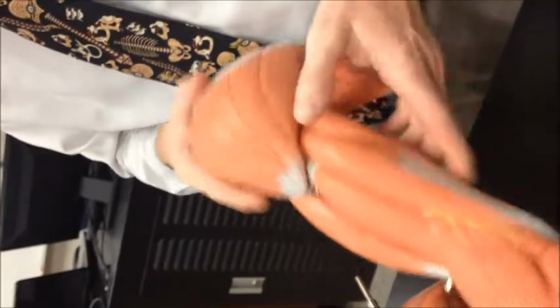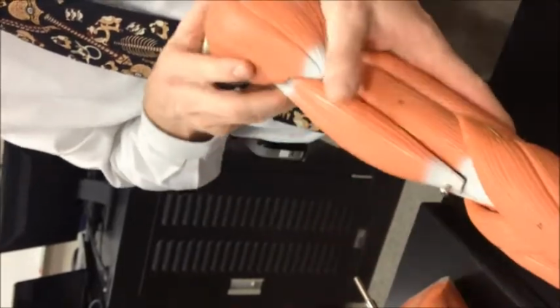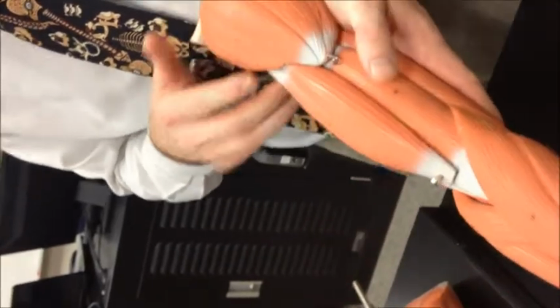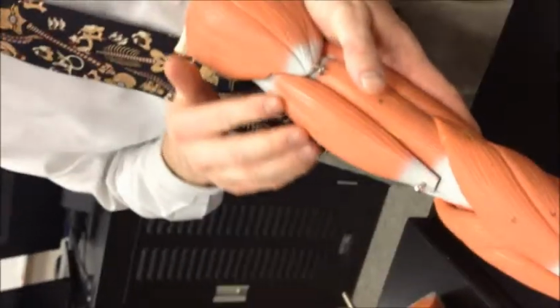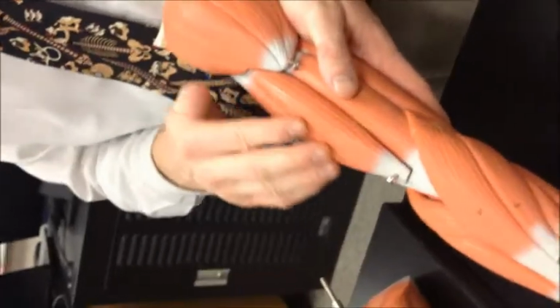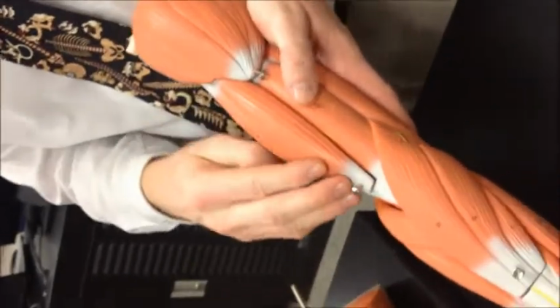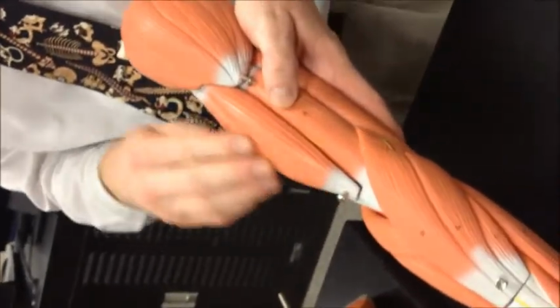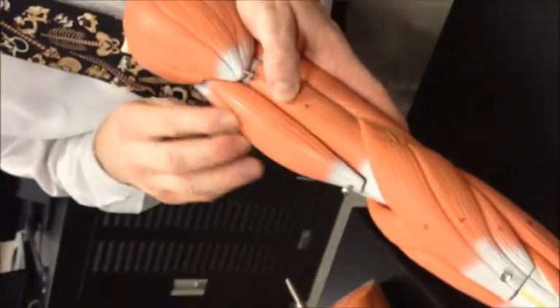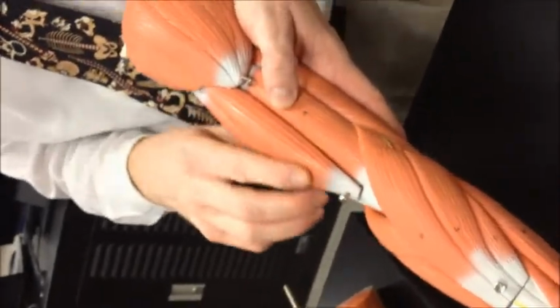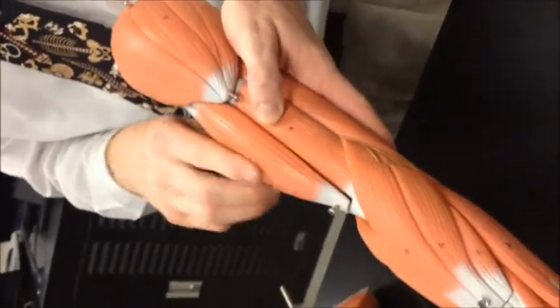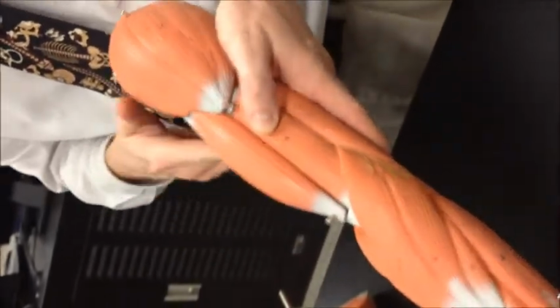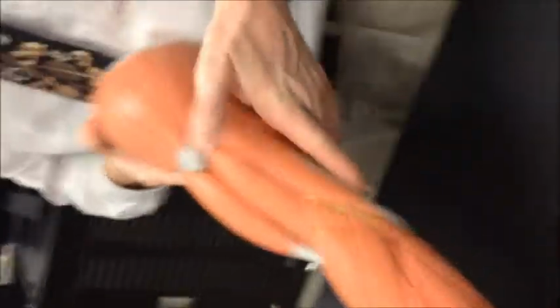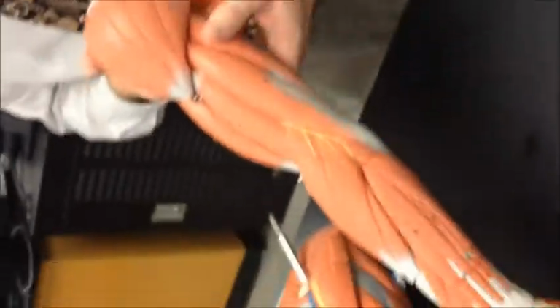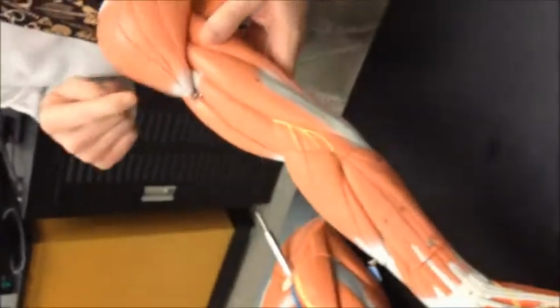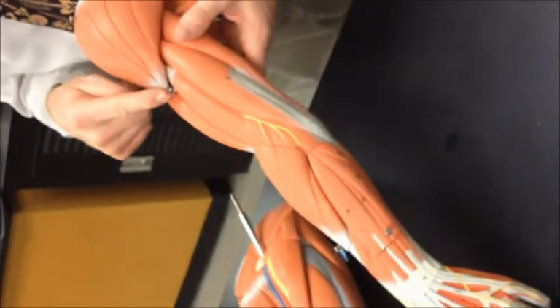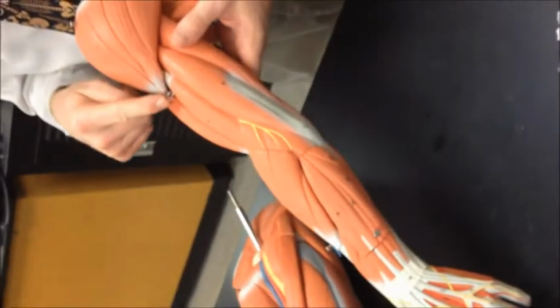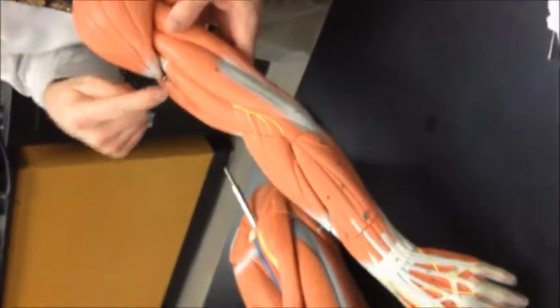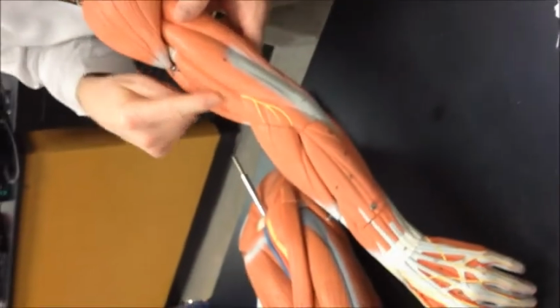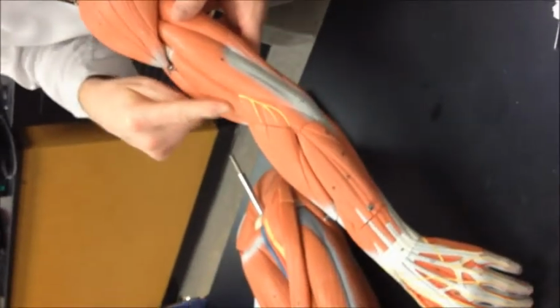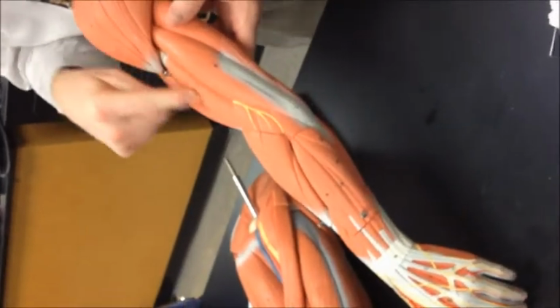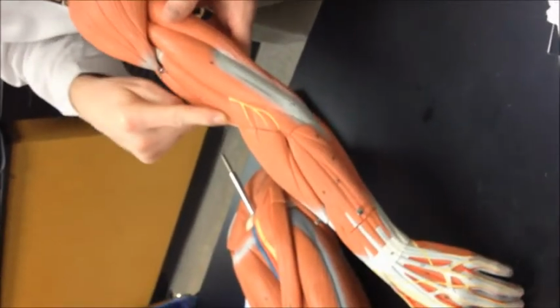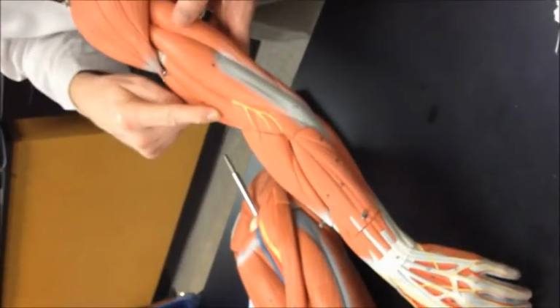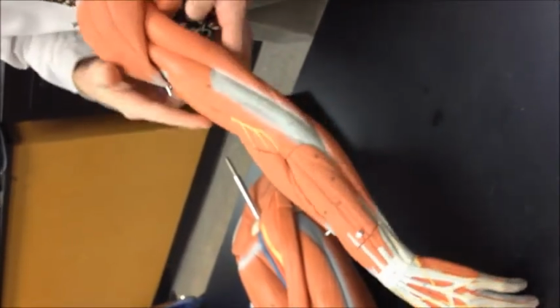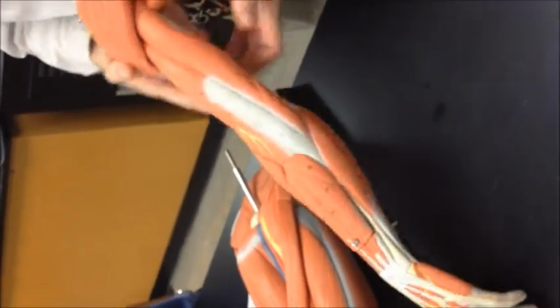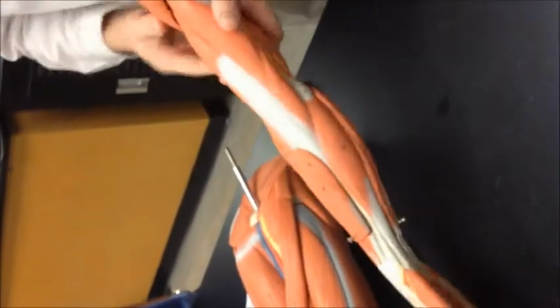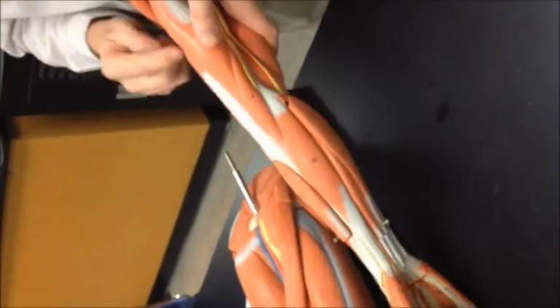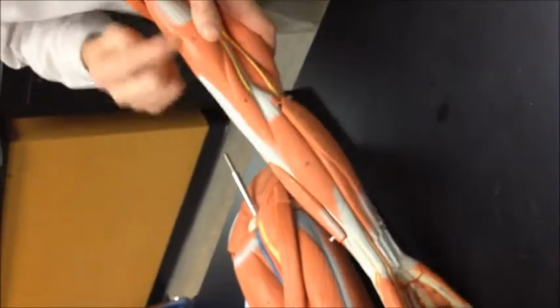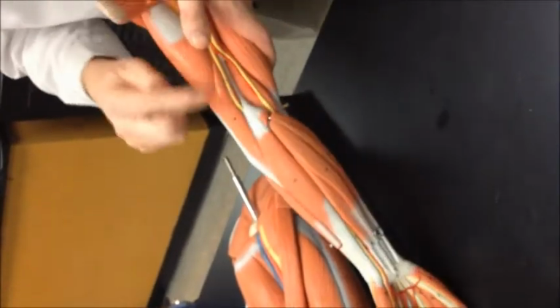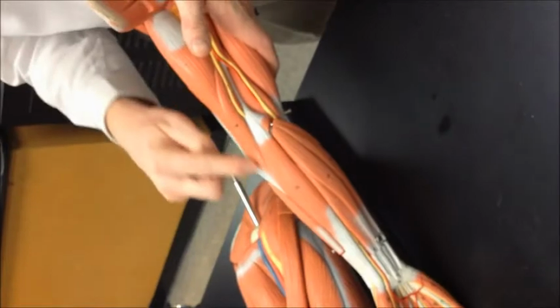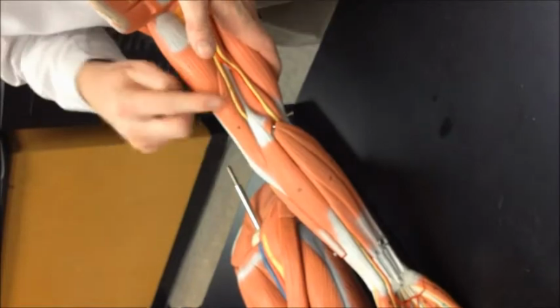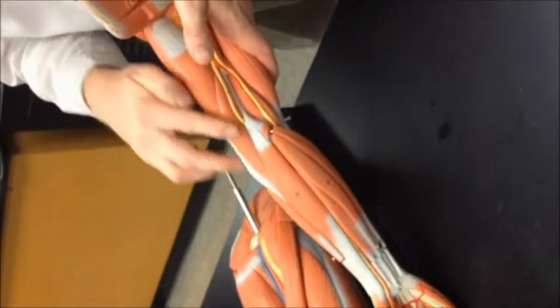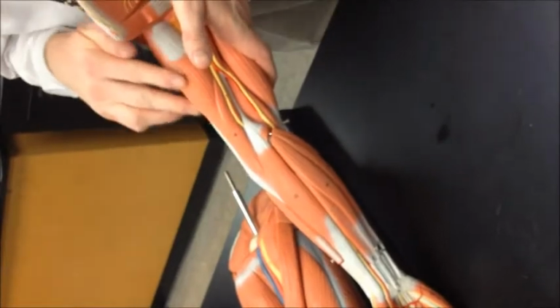Flip the arm back over. Your flexing muscle is the biceps brachii, and the deltoid is pointing at the brachialis, and then one, two, three heads of the triceps brachii.